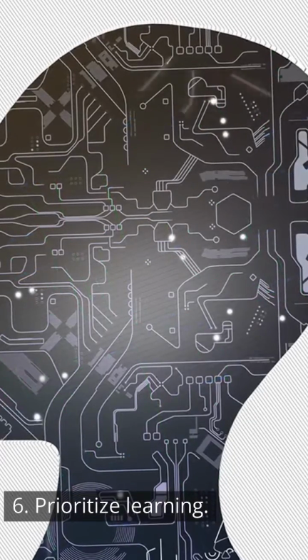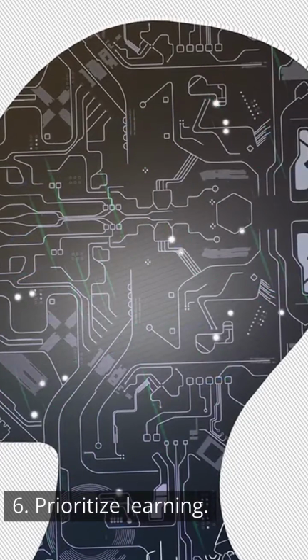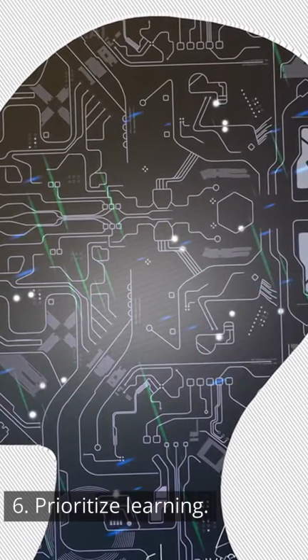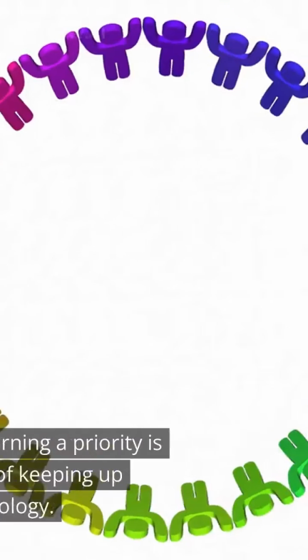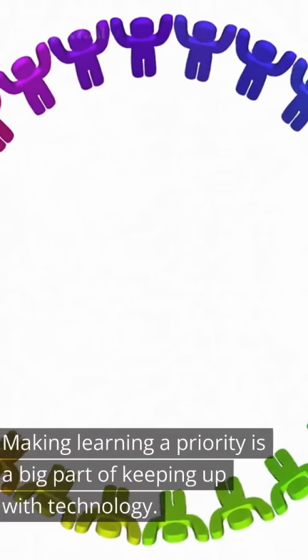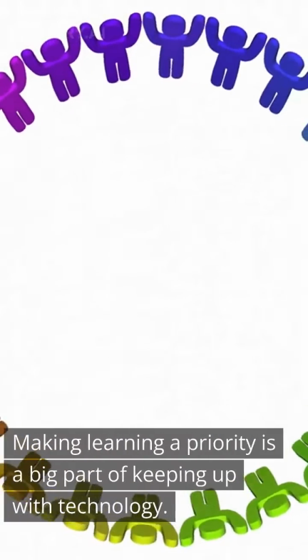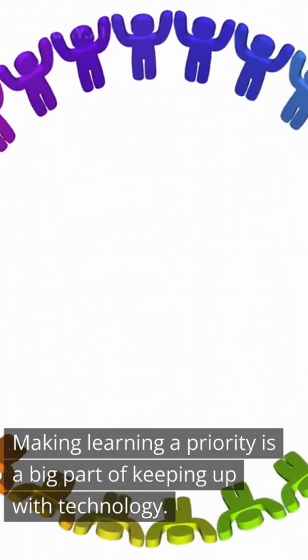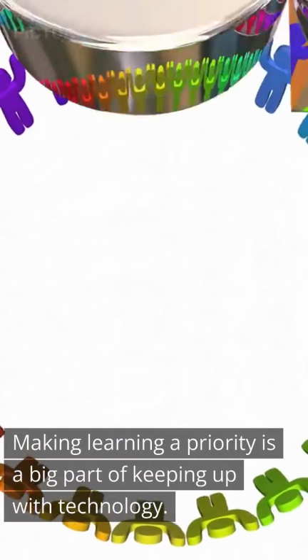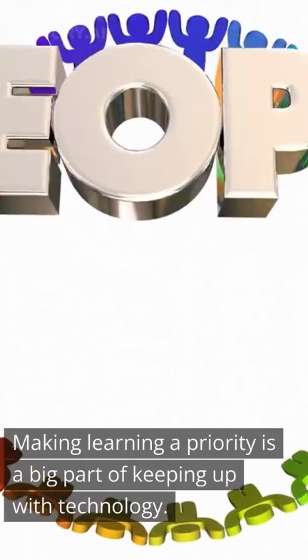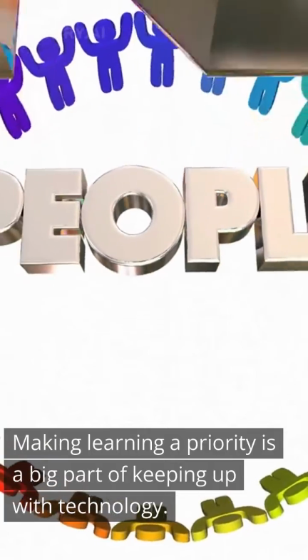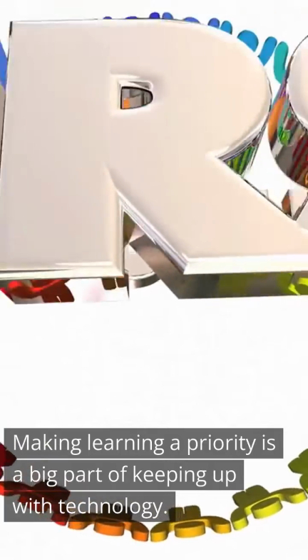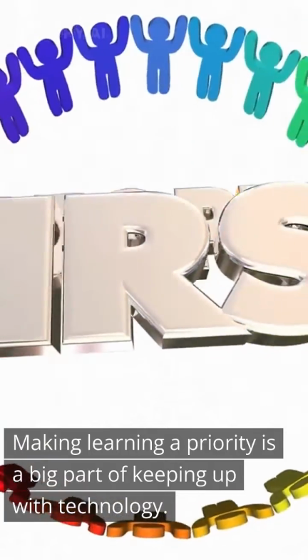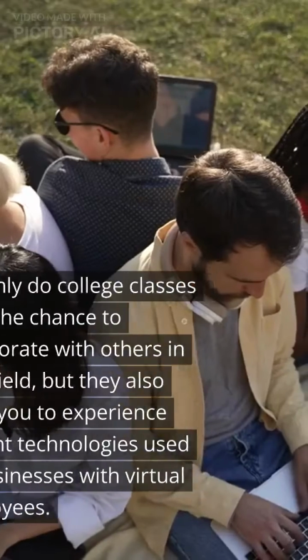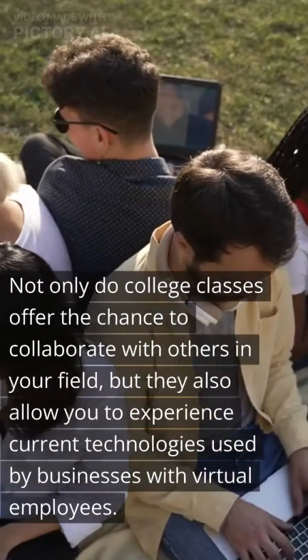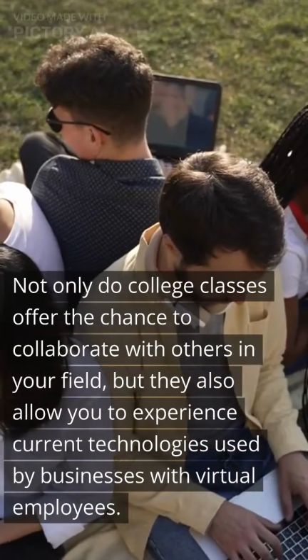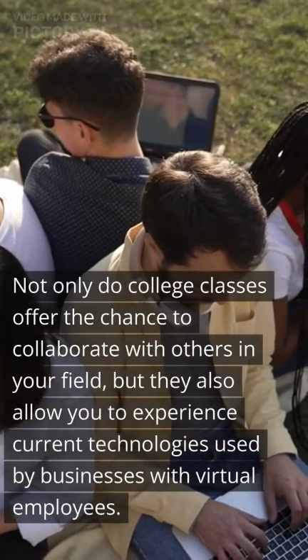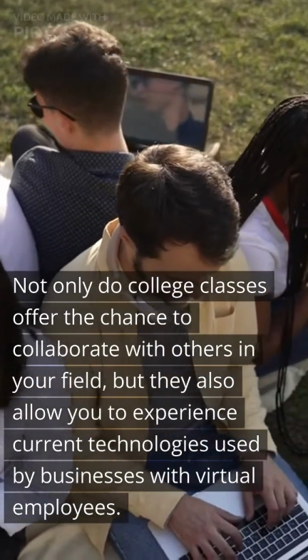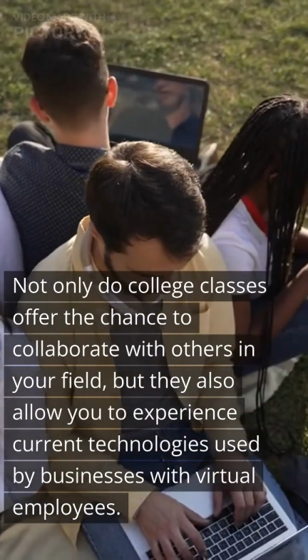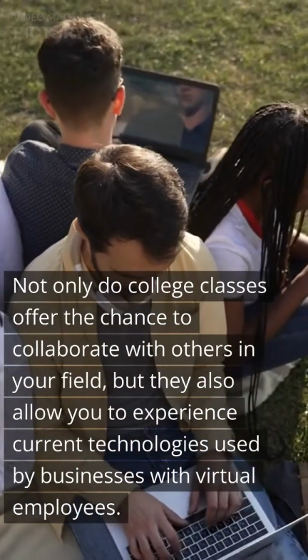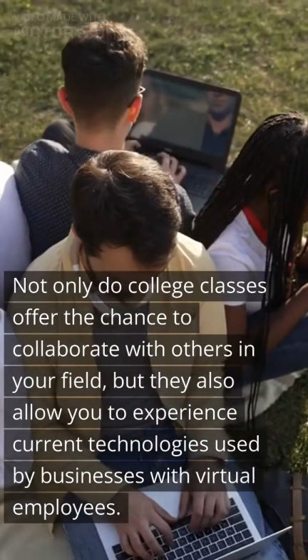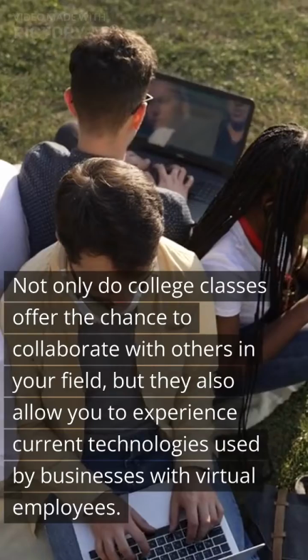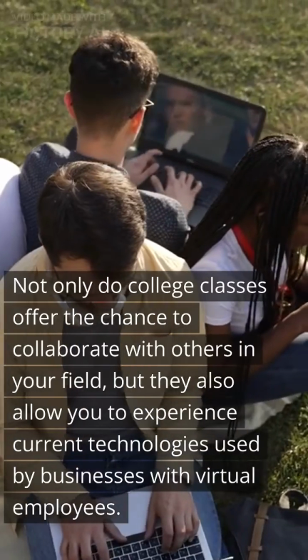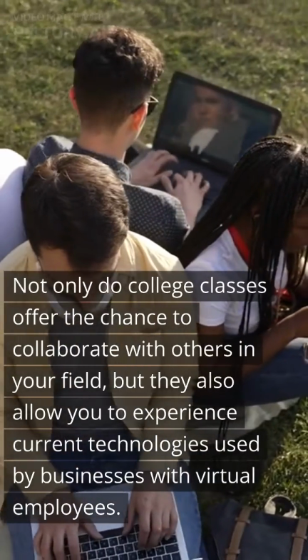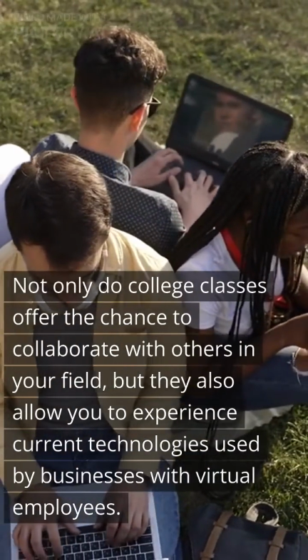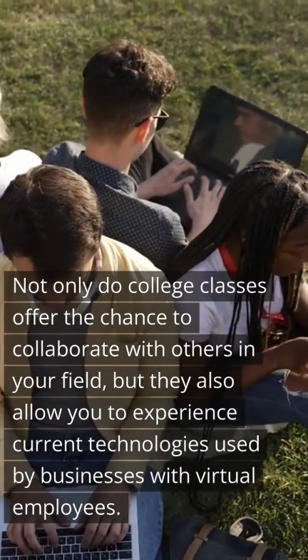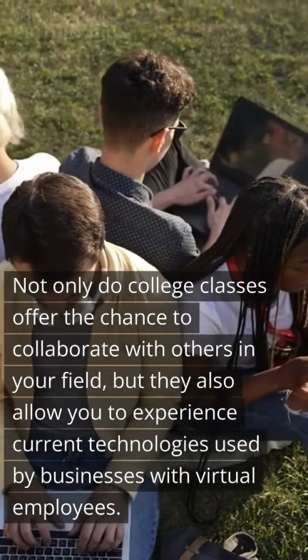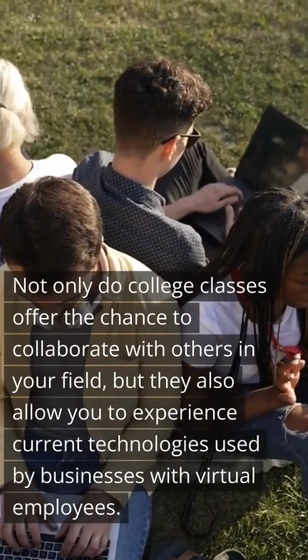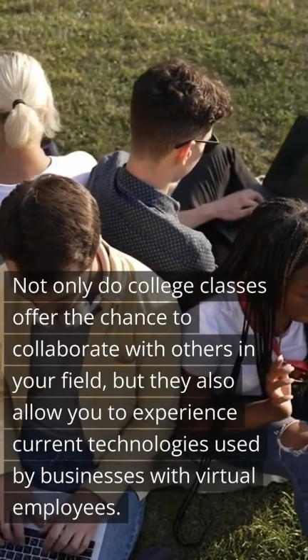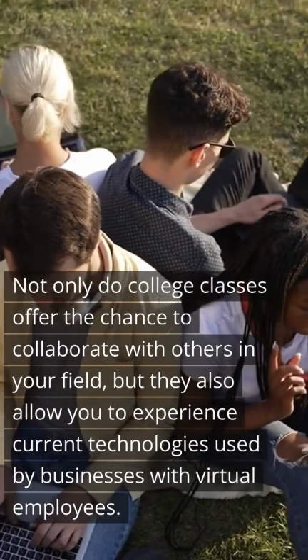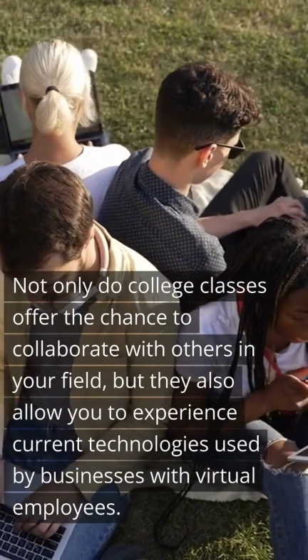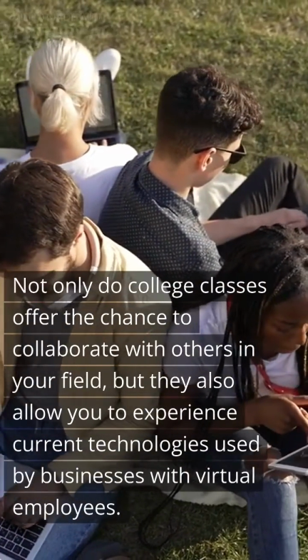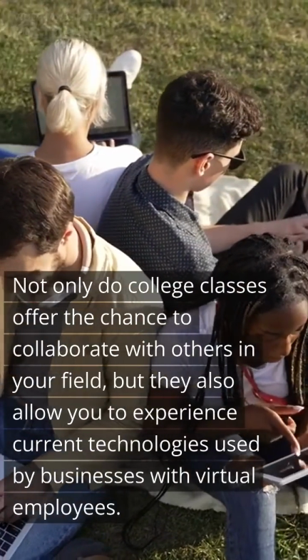6. Prioritize learning. Making learning a priority is a big part of keeping up with technology. Not only do college classes offer the chance to collaborate with others in your field, but they also allow you to experience current technologies used by businesses with virtual employees.